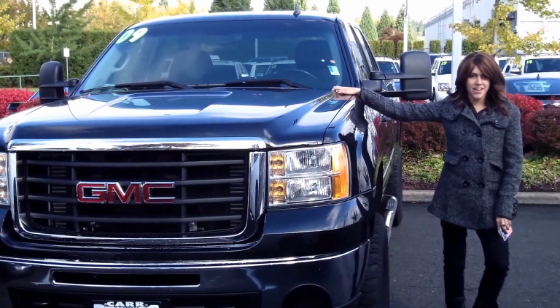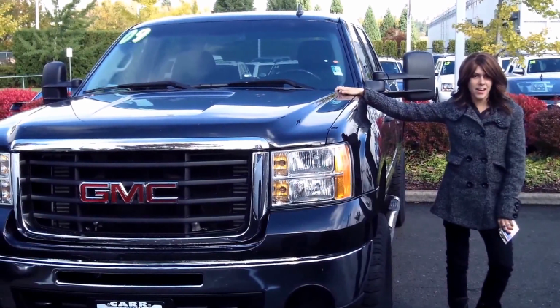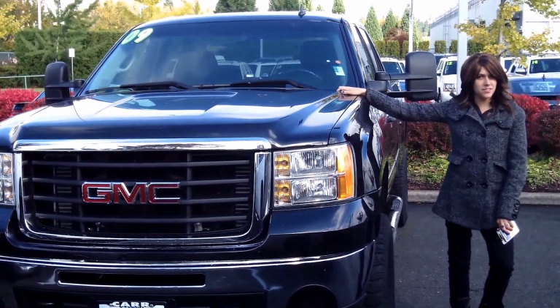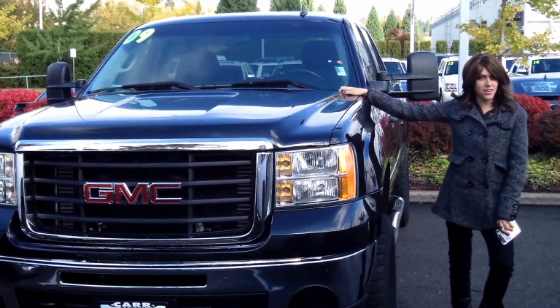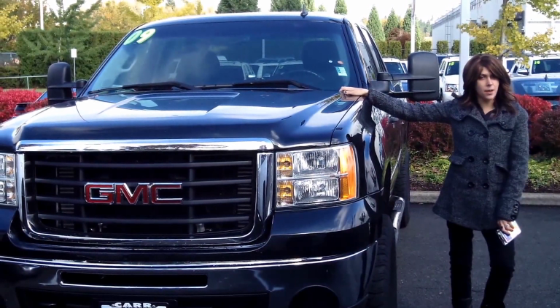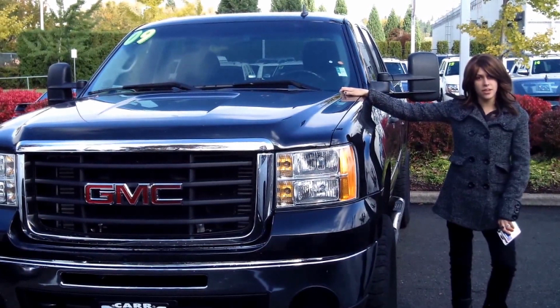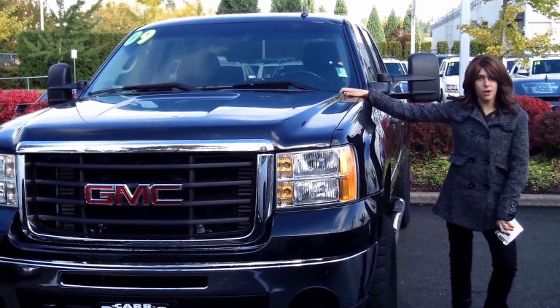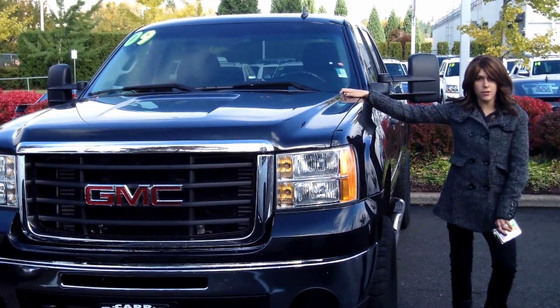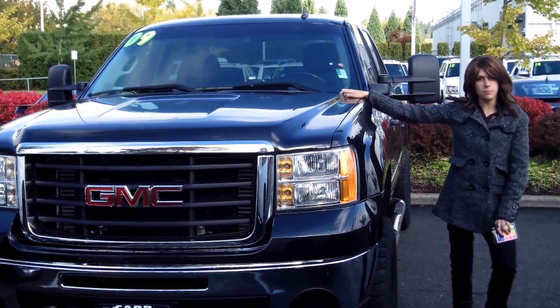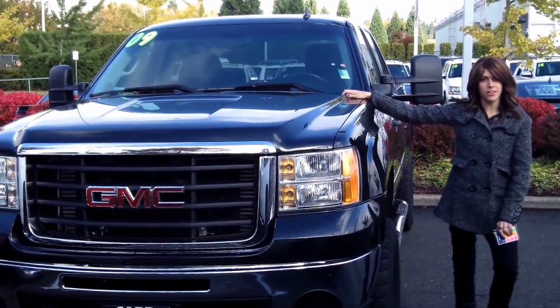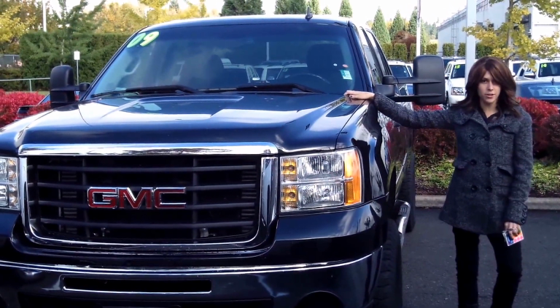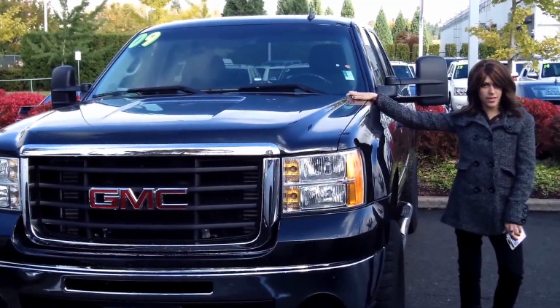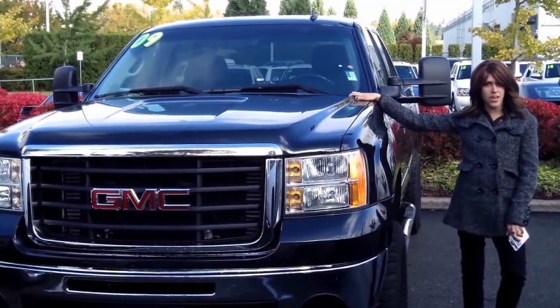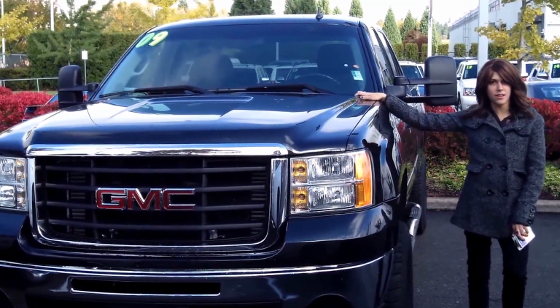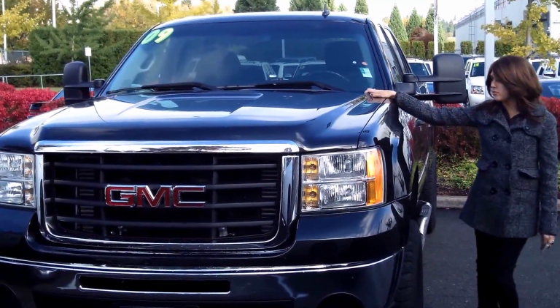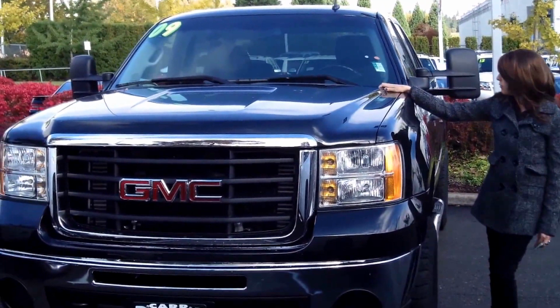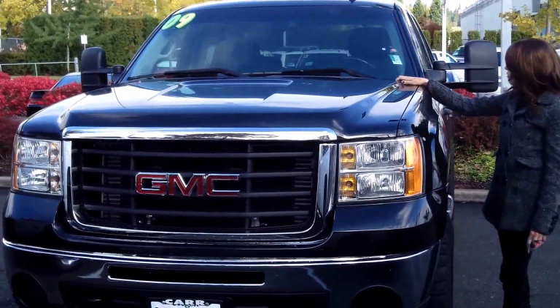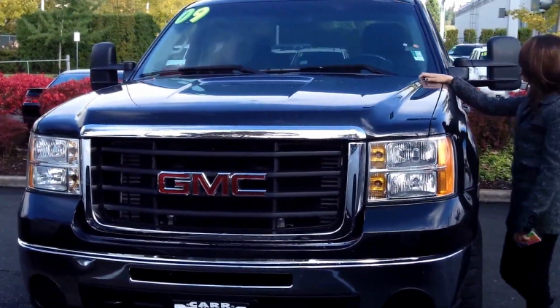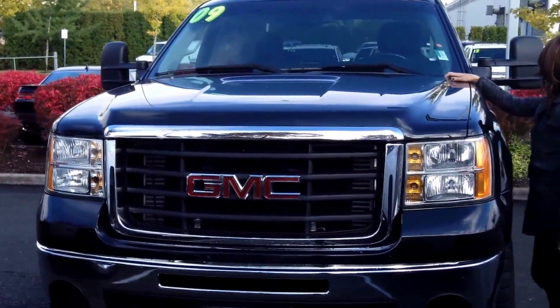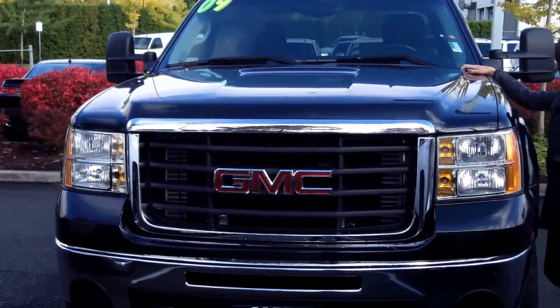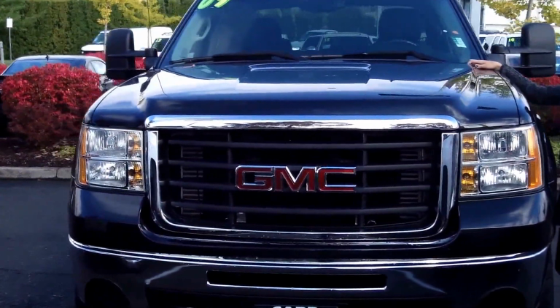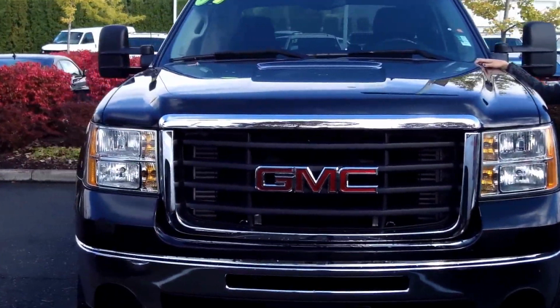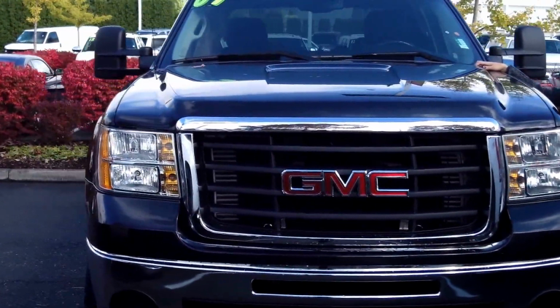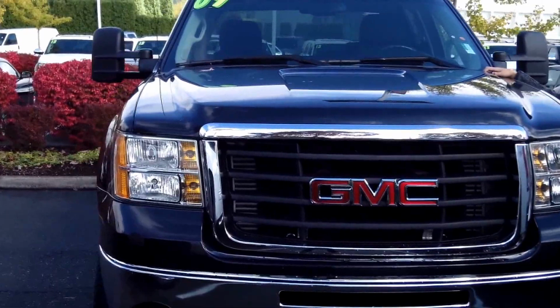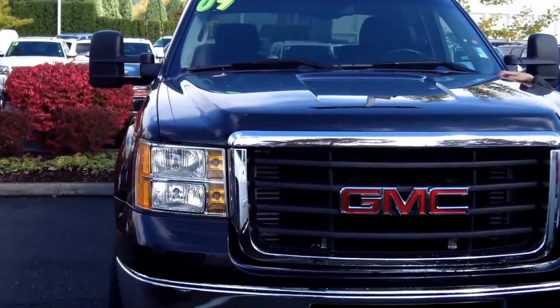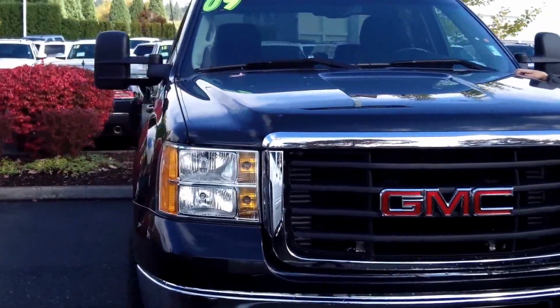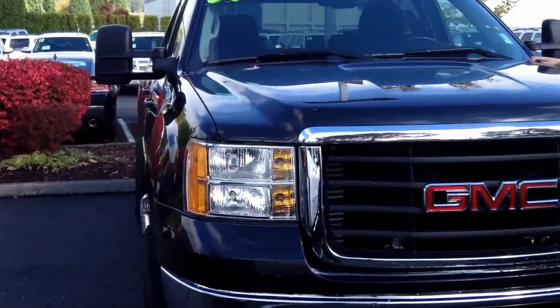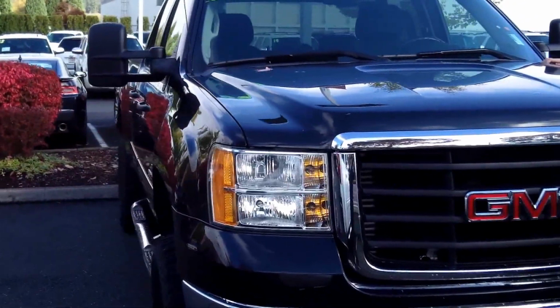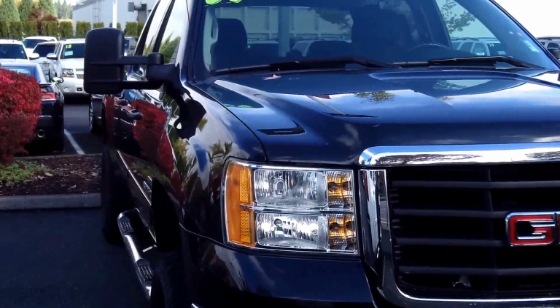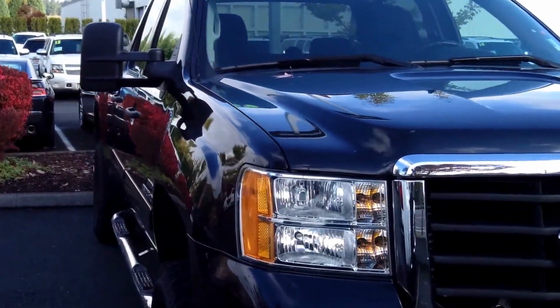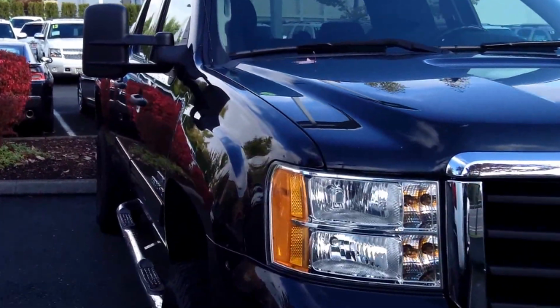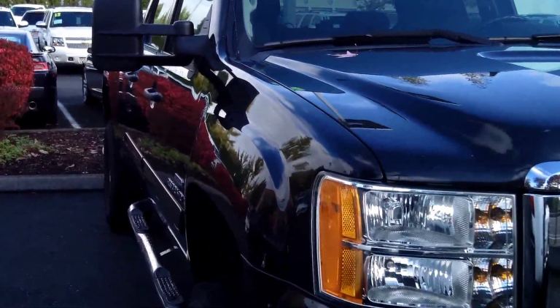Hey guys, this is Annalise. I'm down here at Car Chevy World in Beaverton. Thank you for clicking on that link. This is your virtual tour for a 2009 GMC Sierra, stock number CP3461.